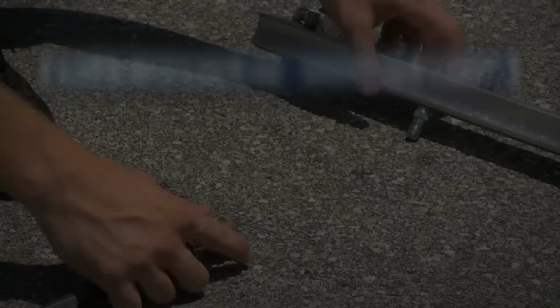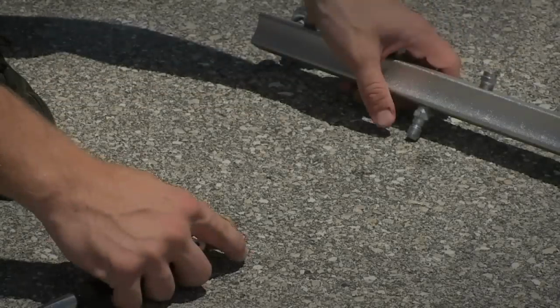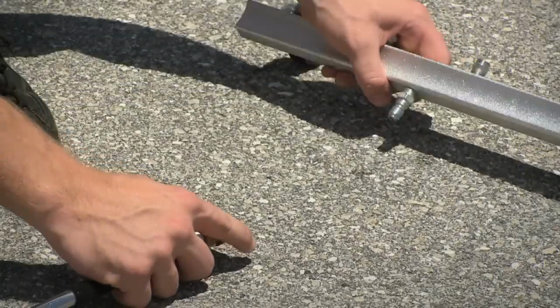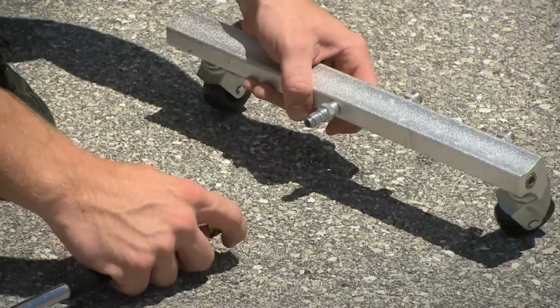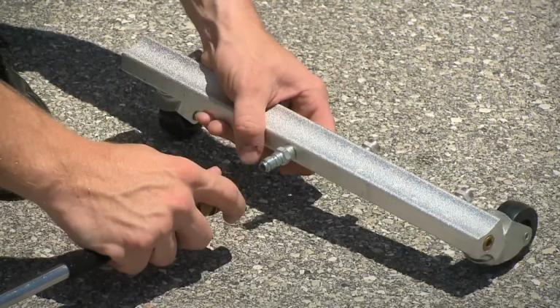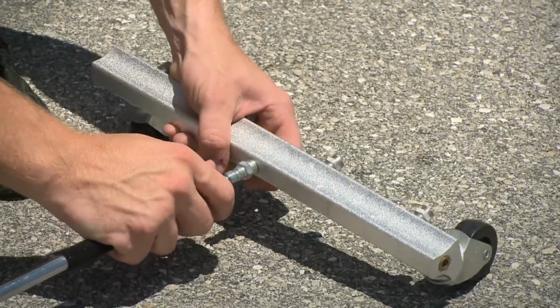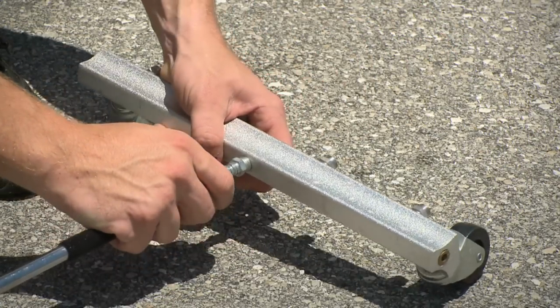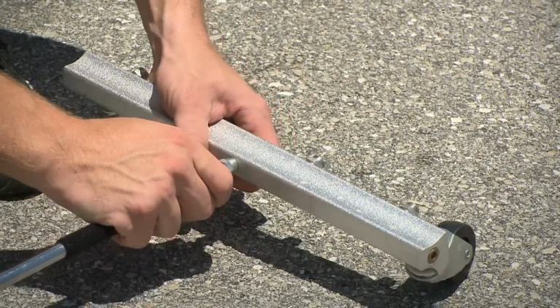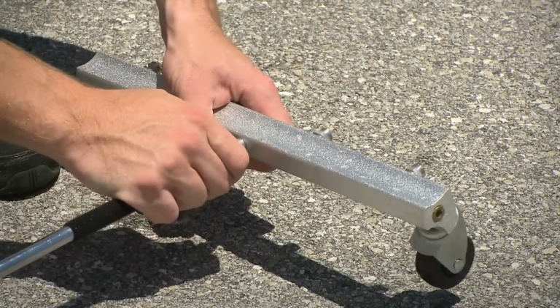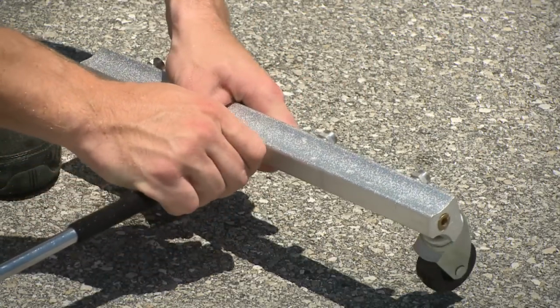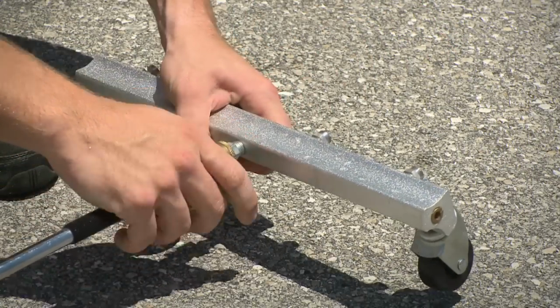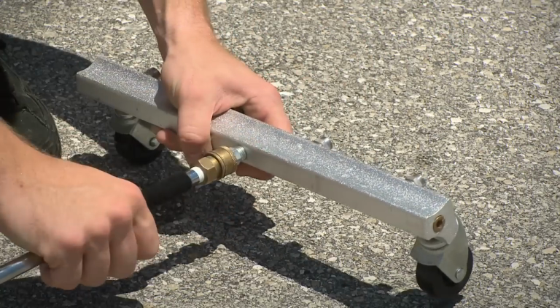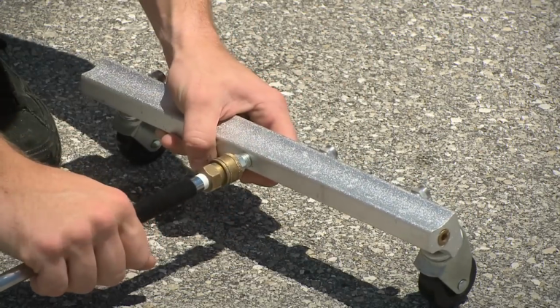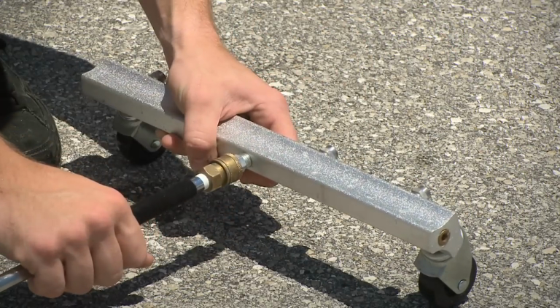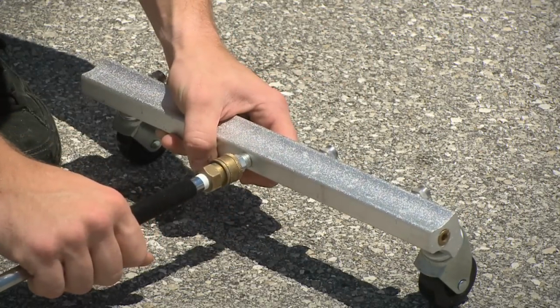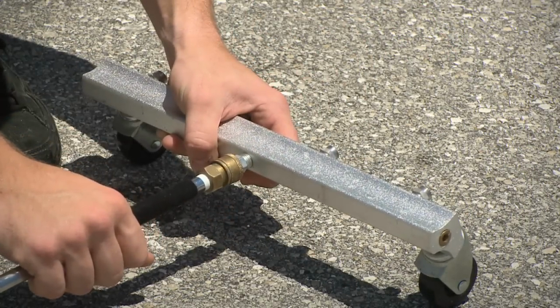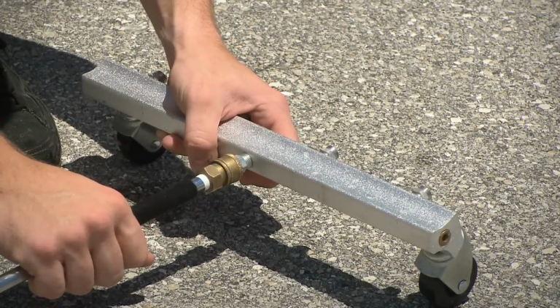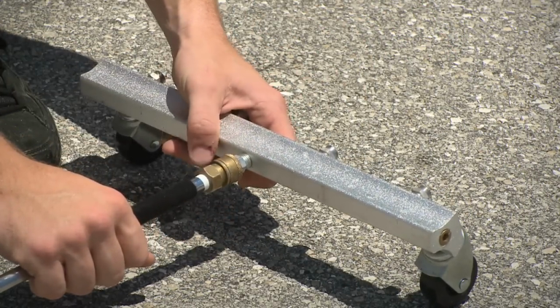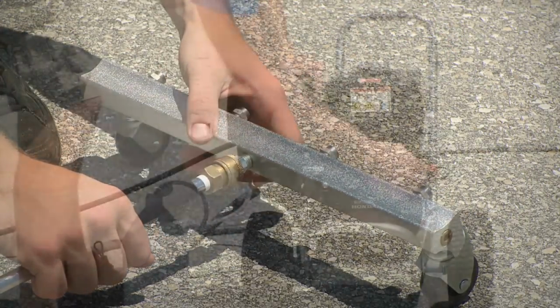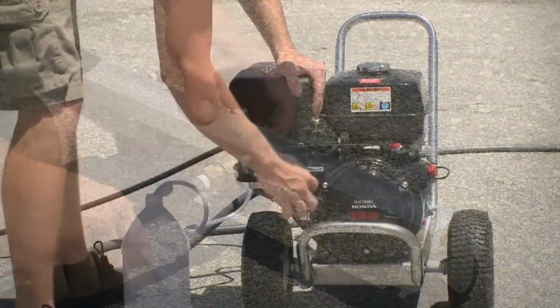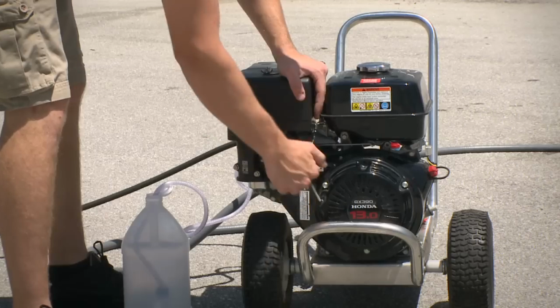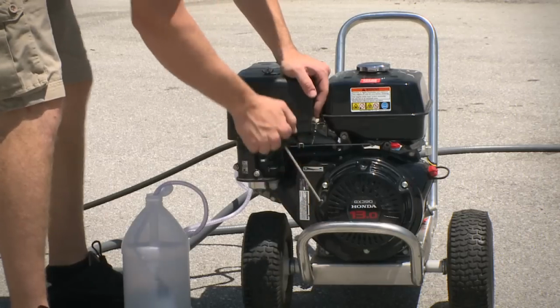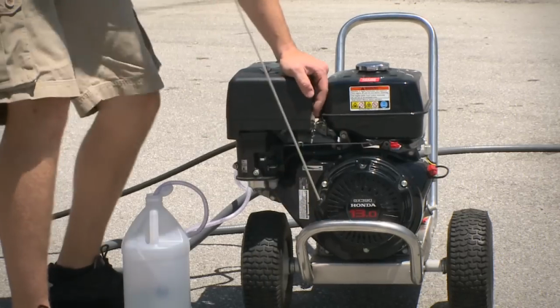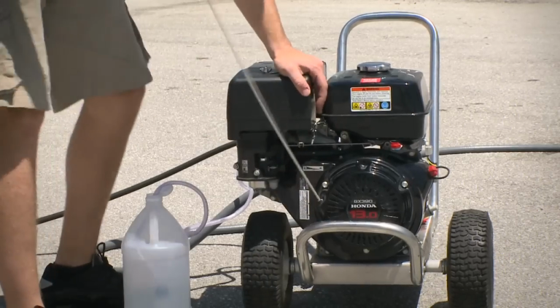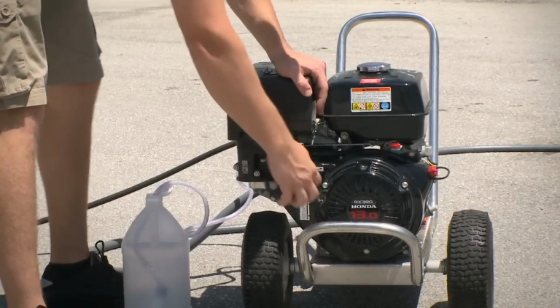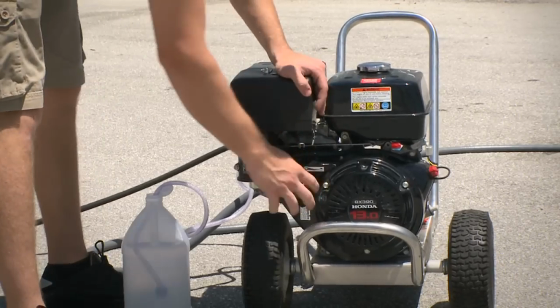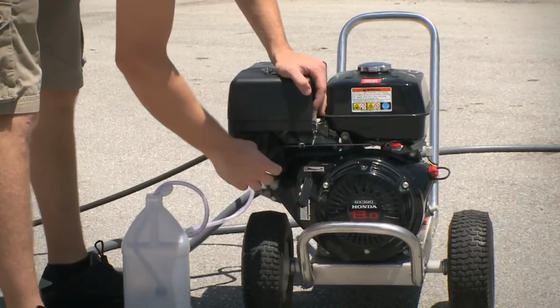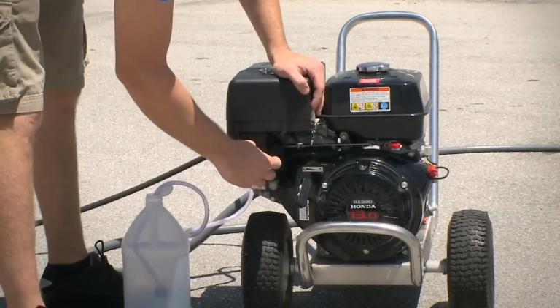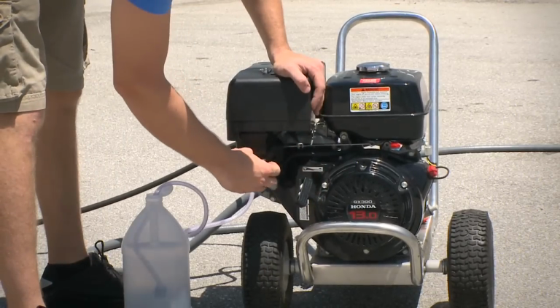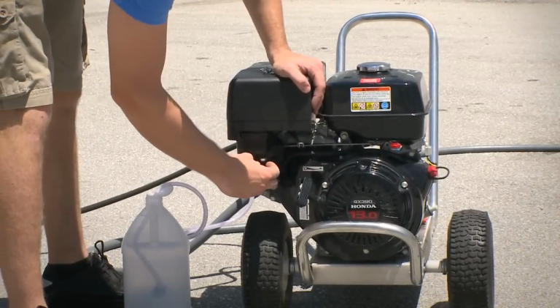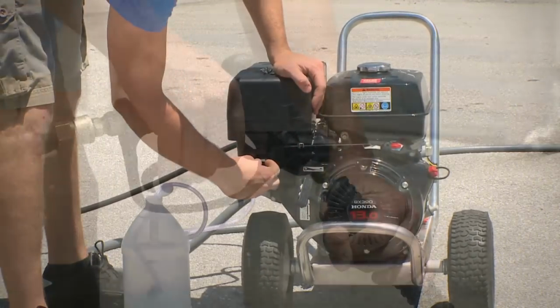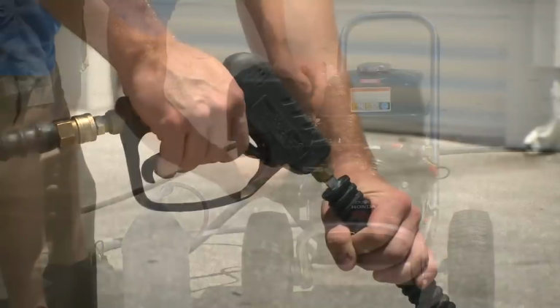Simply attach the water broom to the end of your pressure washer lance by using the quick connect coupler. Start your pressure washer and pull the trigger on your spray gun.